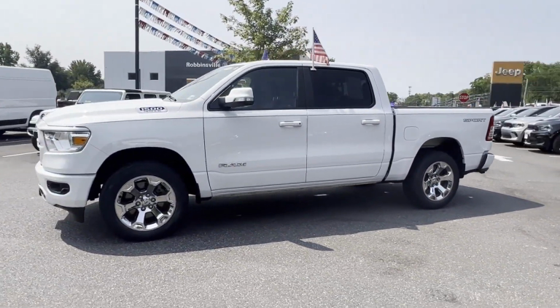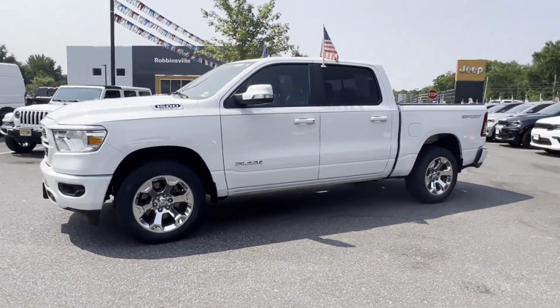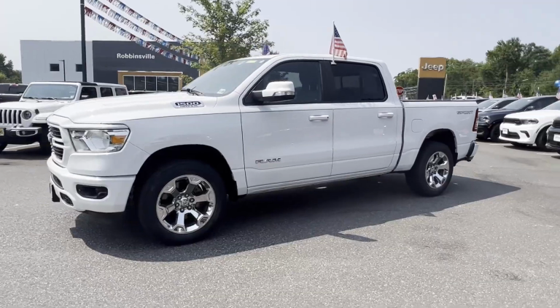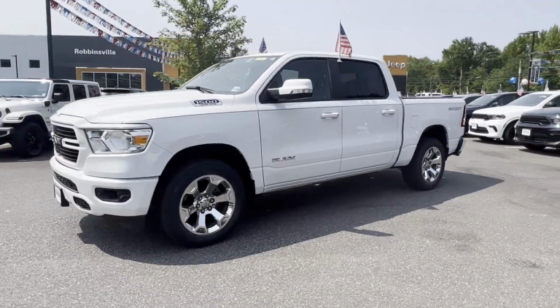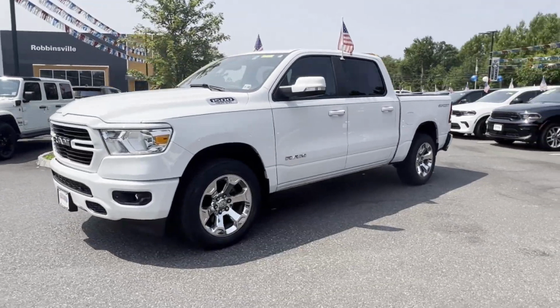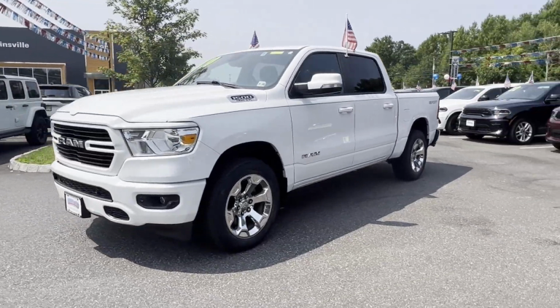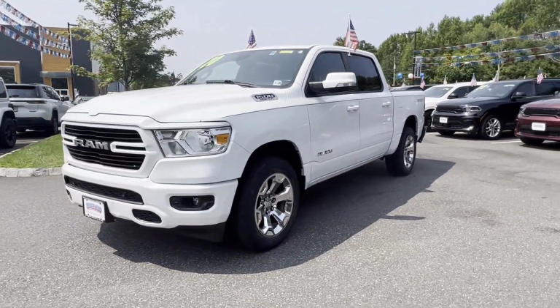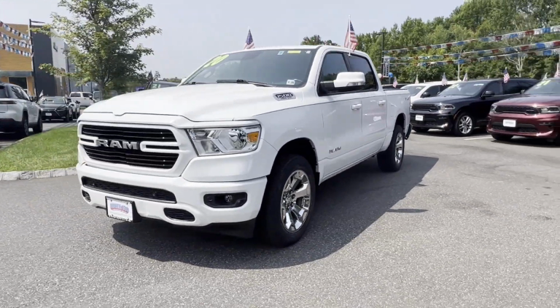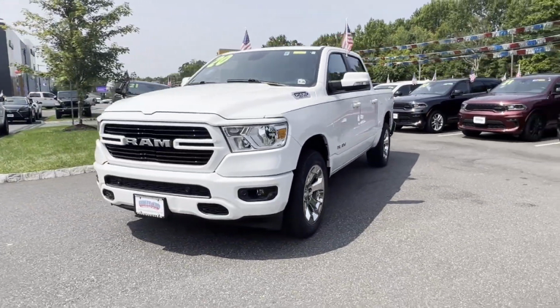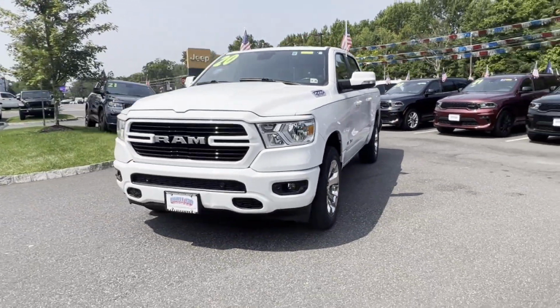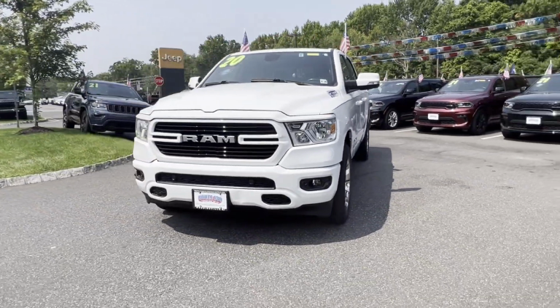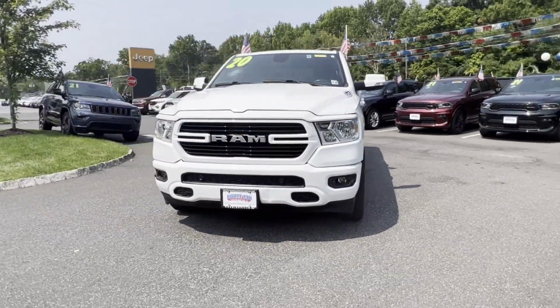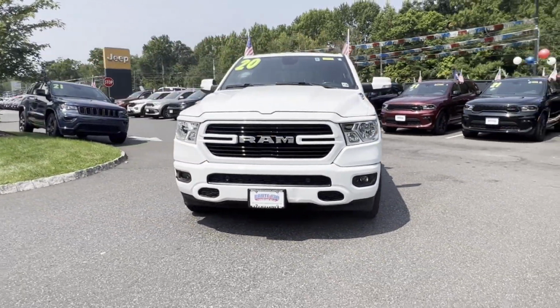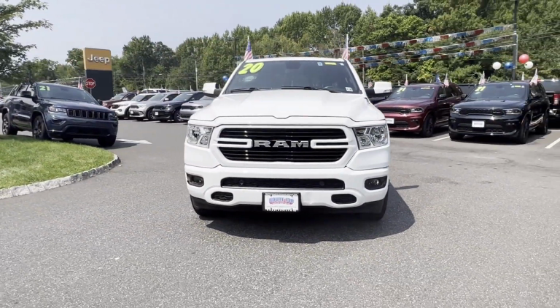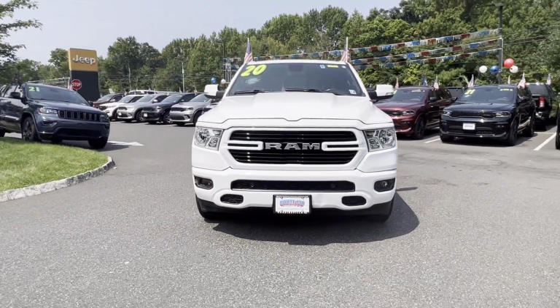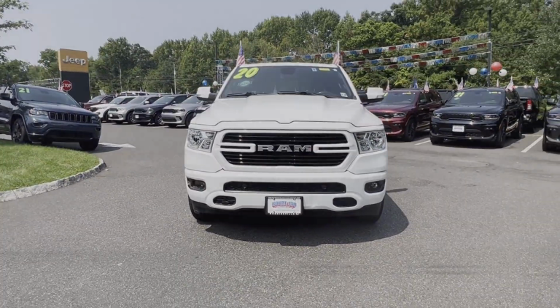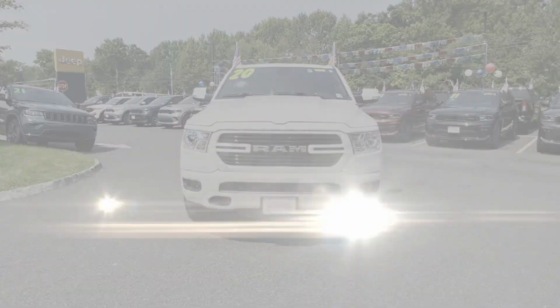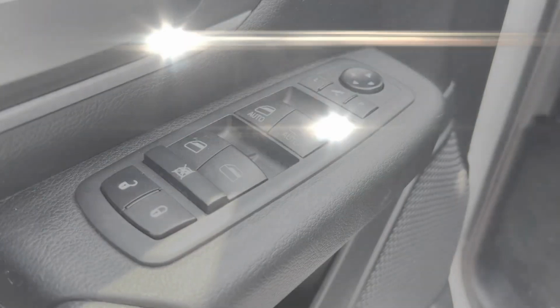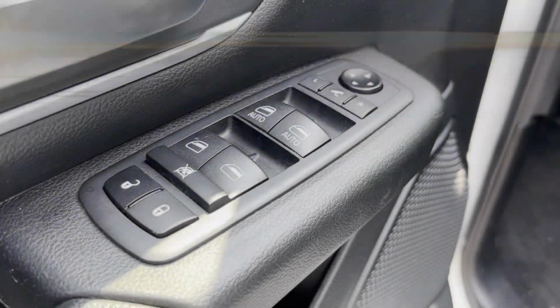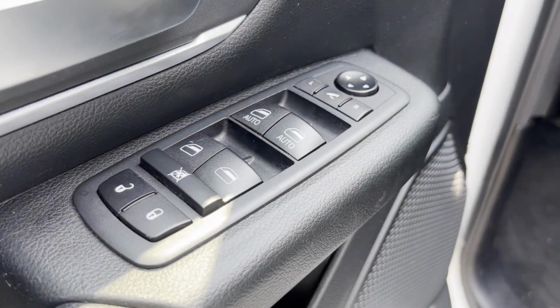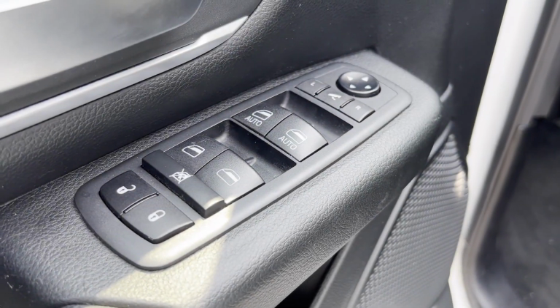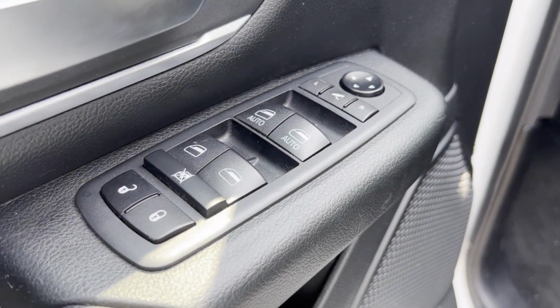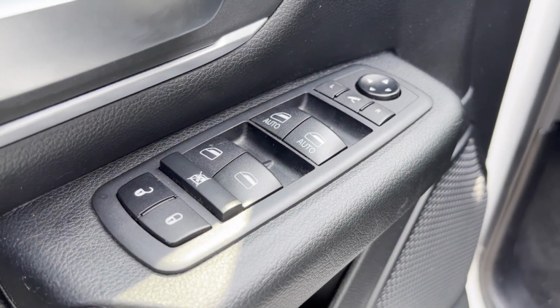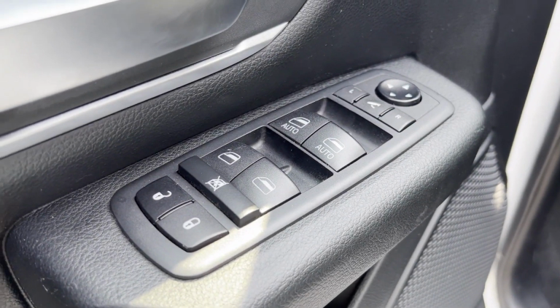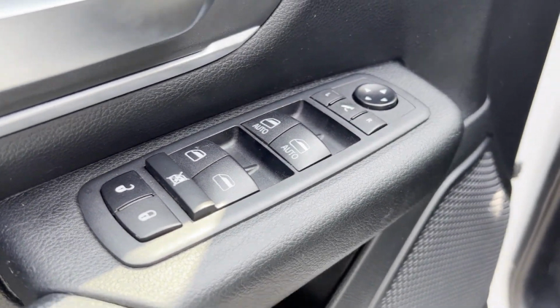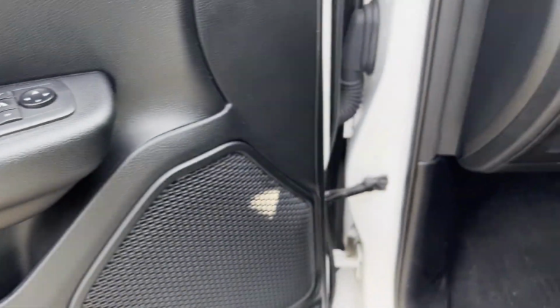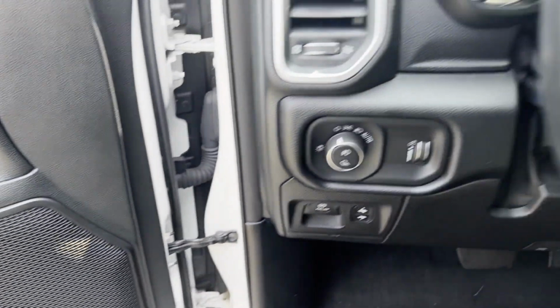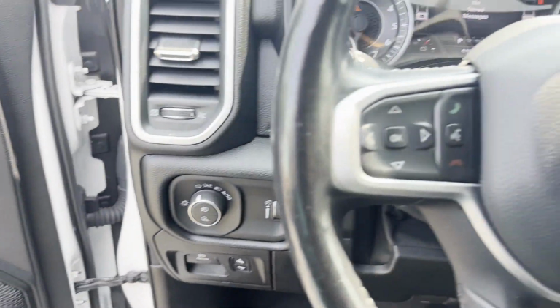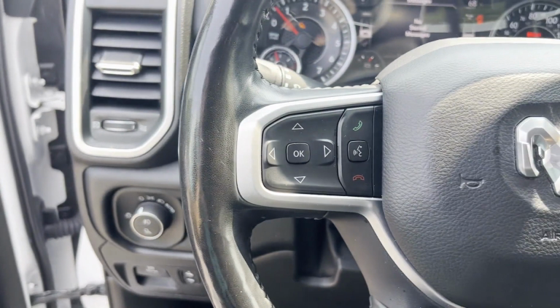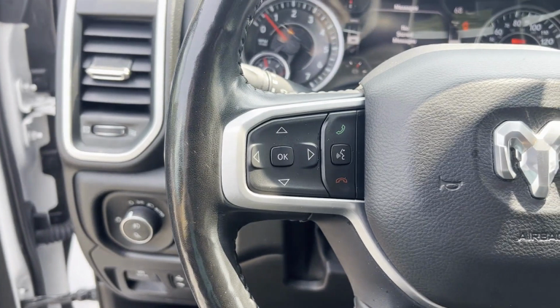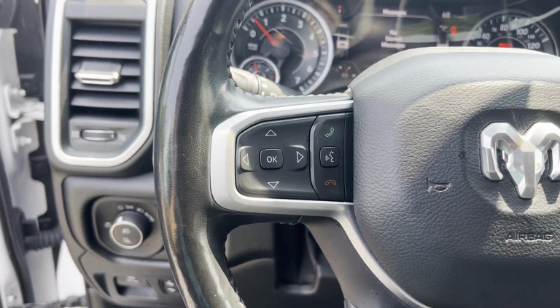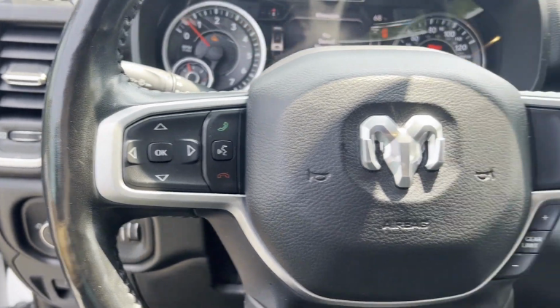Keyless entry, steering wheel audio controls, engine immobilizer, automatic headlights, auxiliary input, leather wrapped steering wheel, stability control, and passenger side airbag sensor.